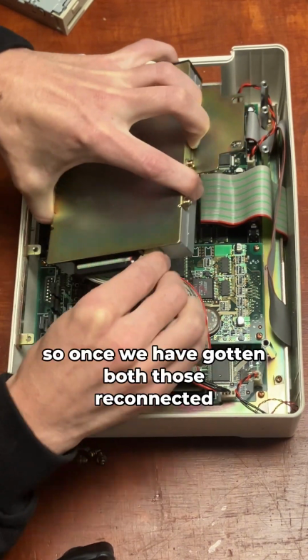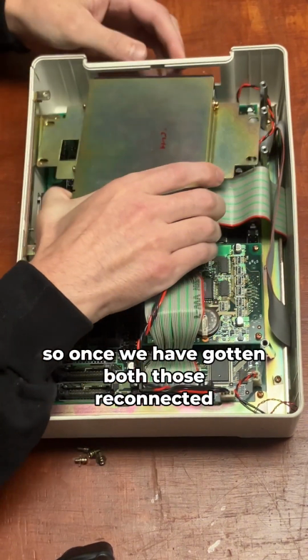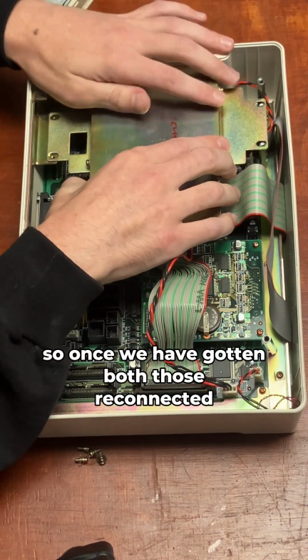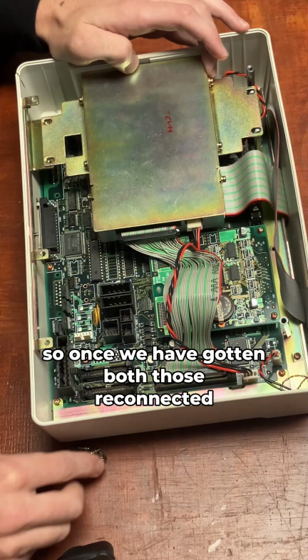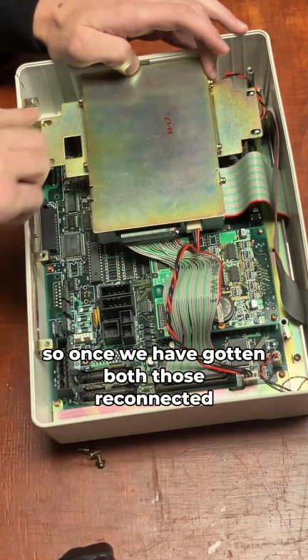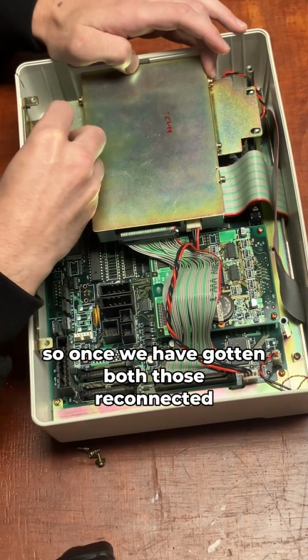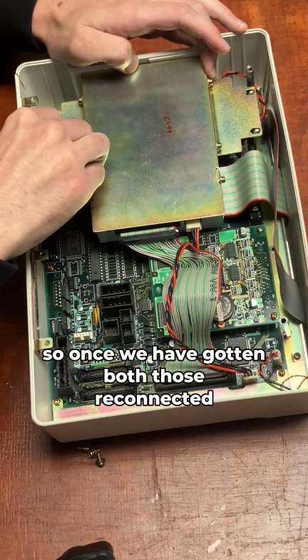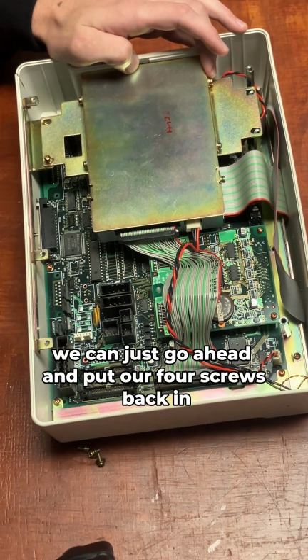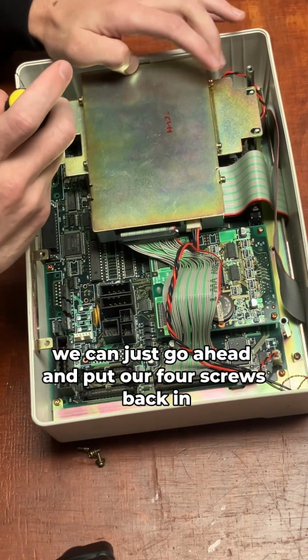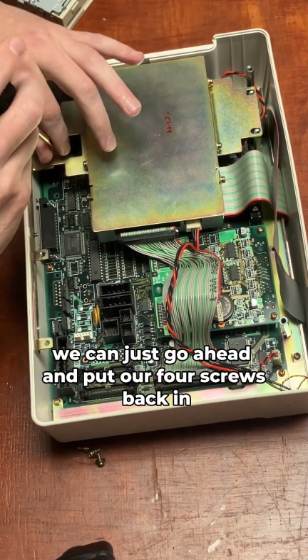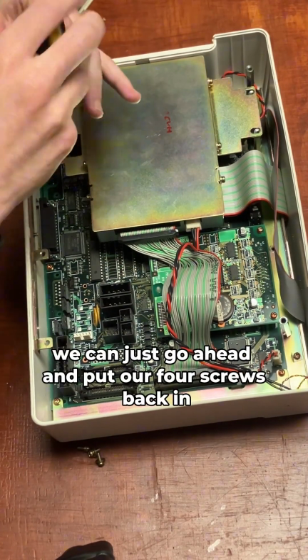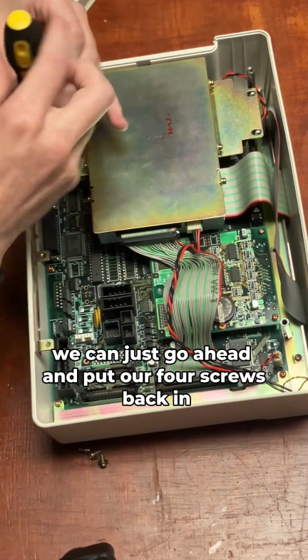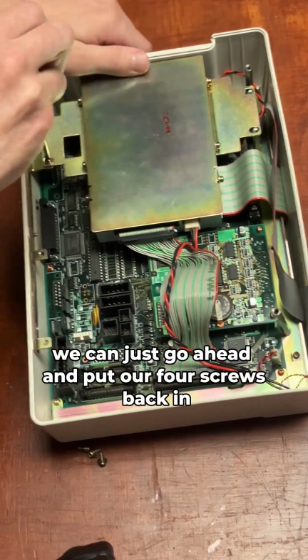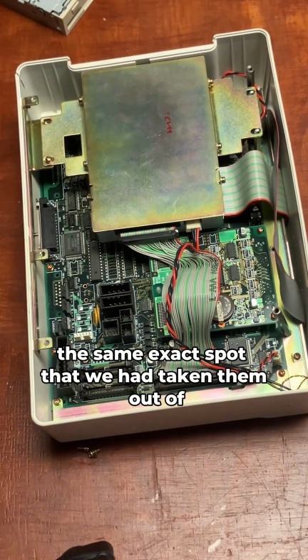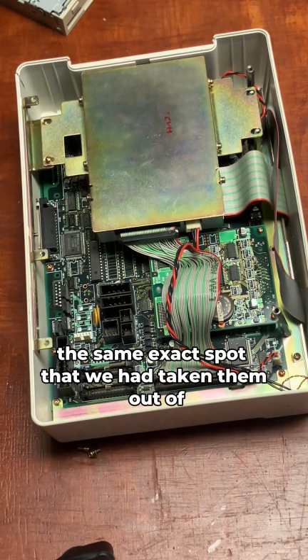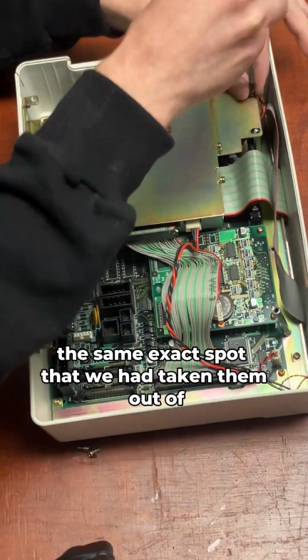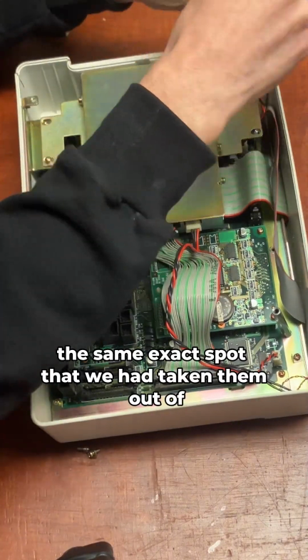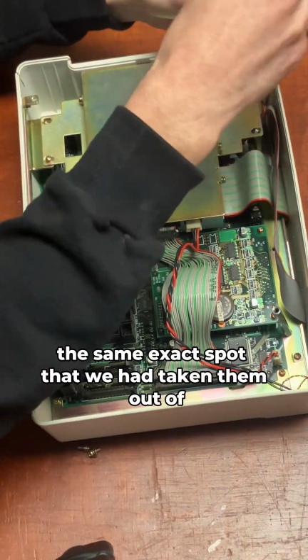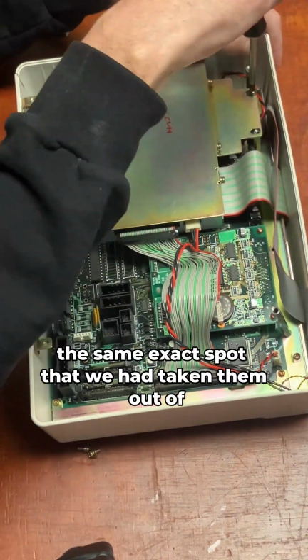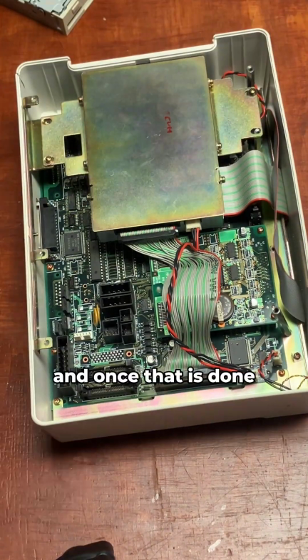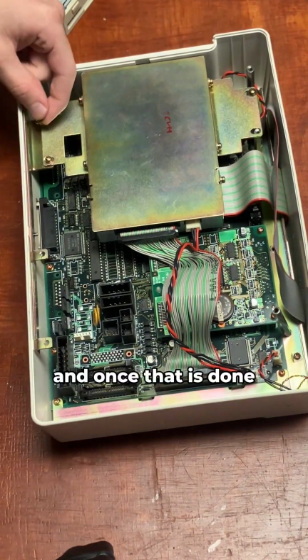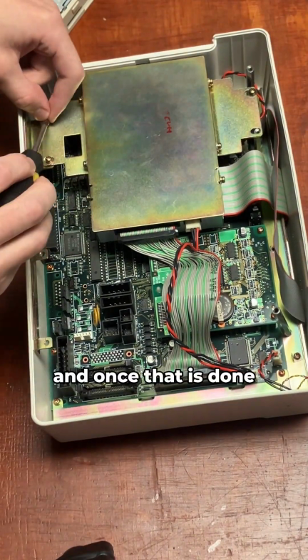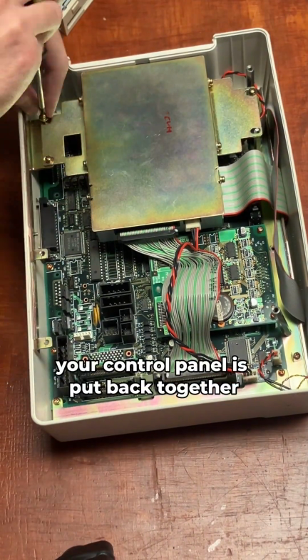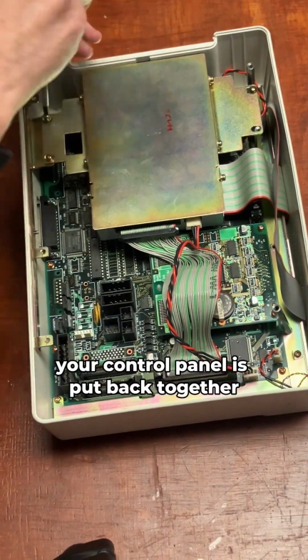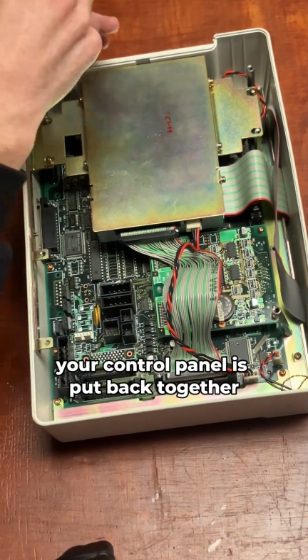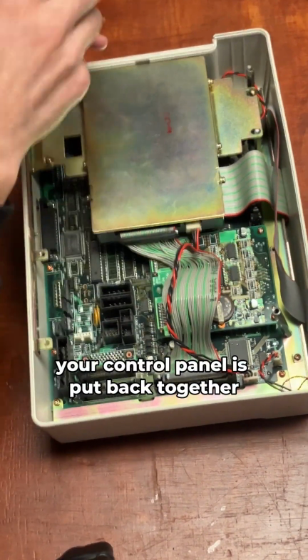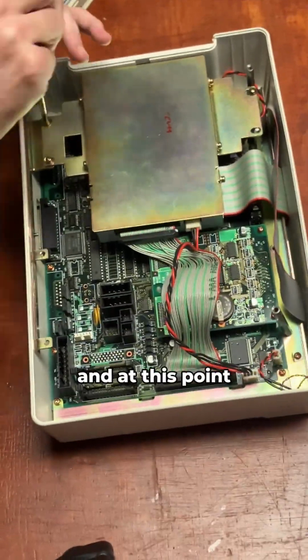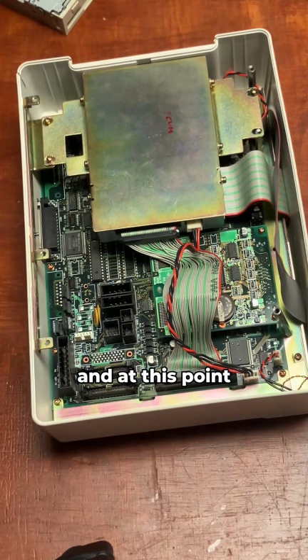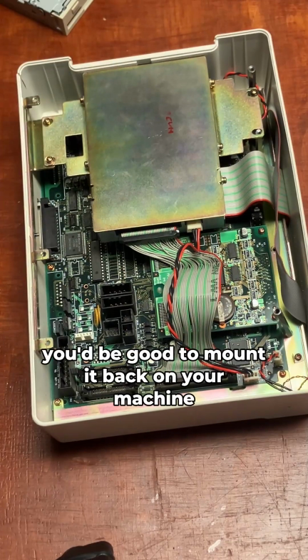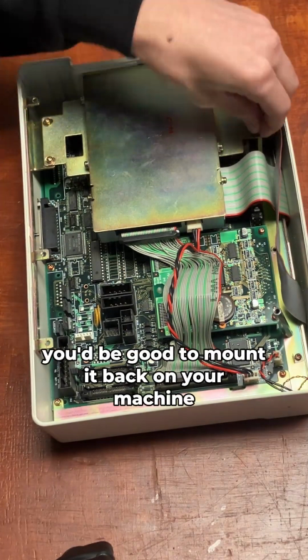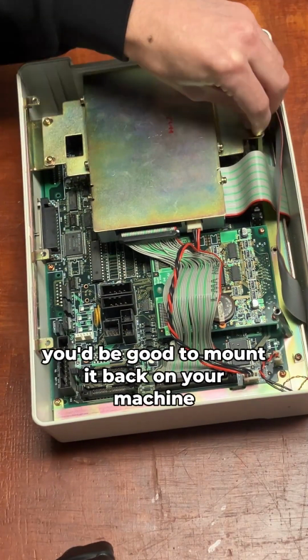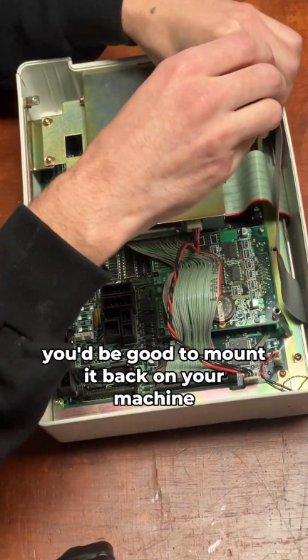Once we have both of those reconnected, we can go ahead and put our four screws back in the same exact spot that we had taken them out of. Once that is done, your control panel is put back together and at this point you'd be good to mount it back on your machine.